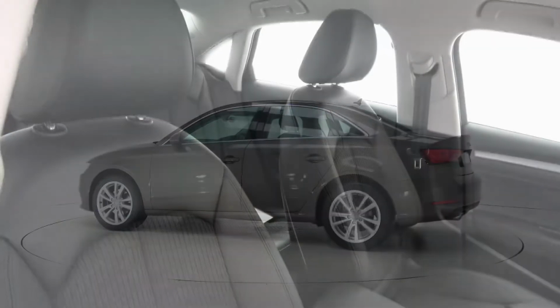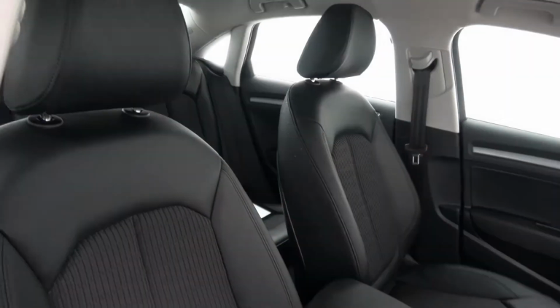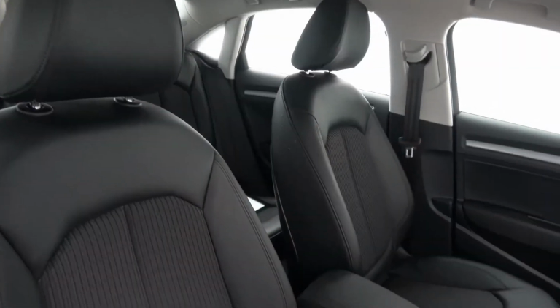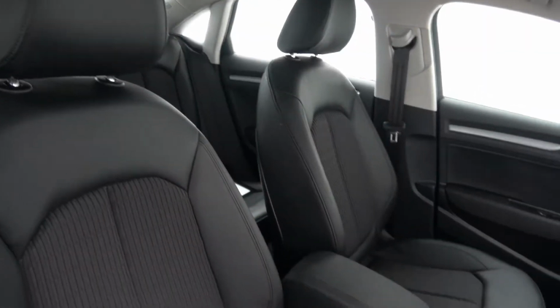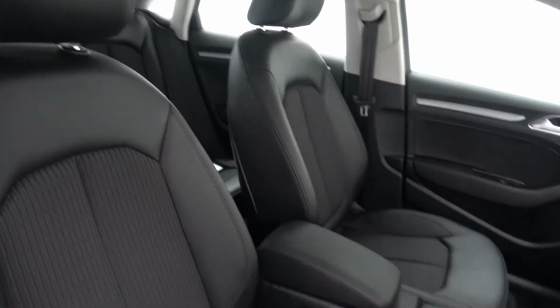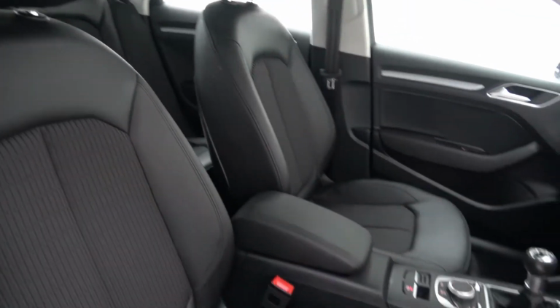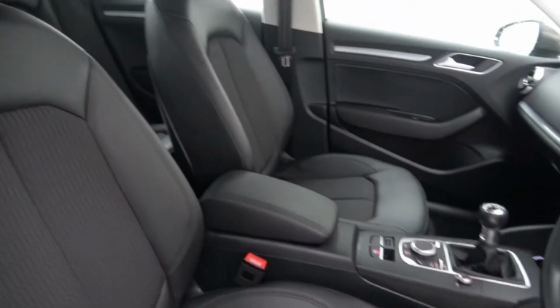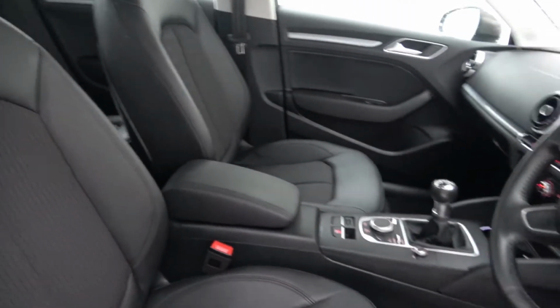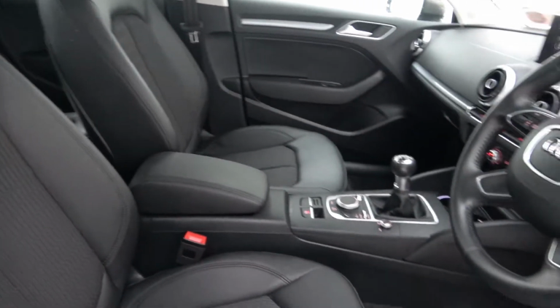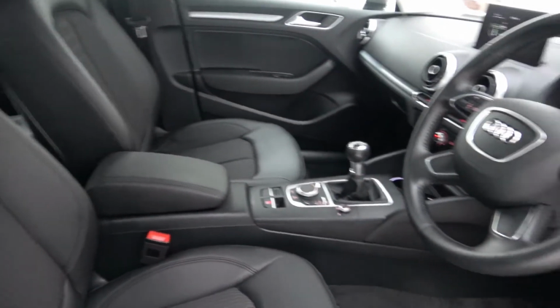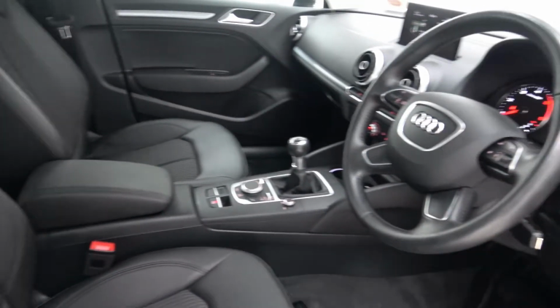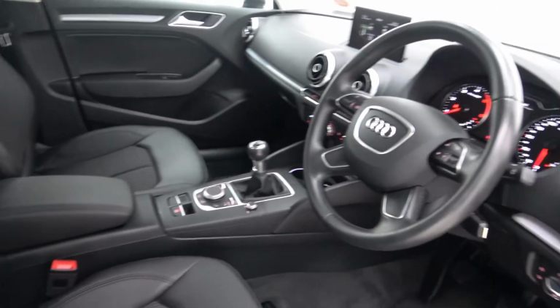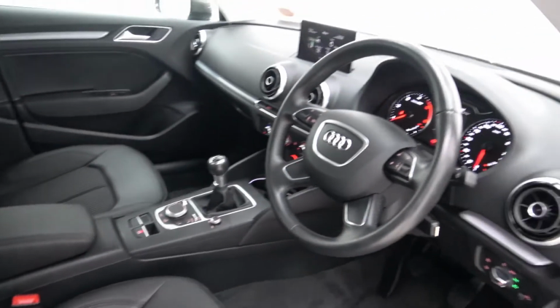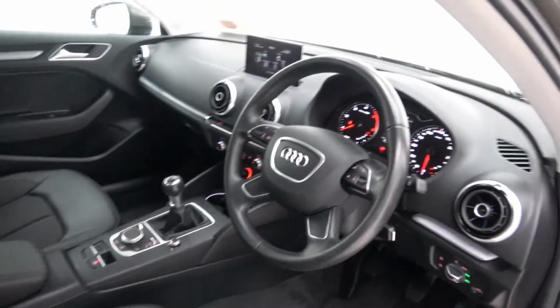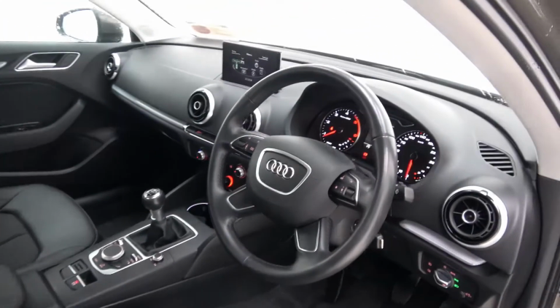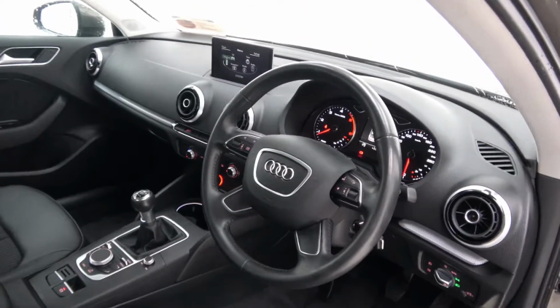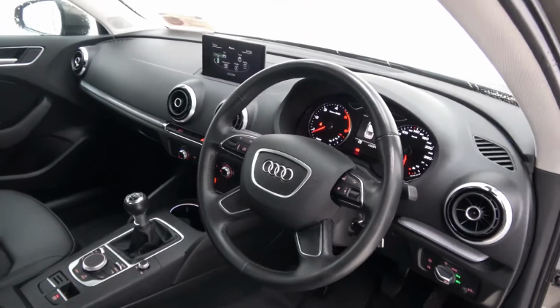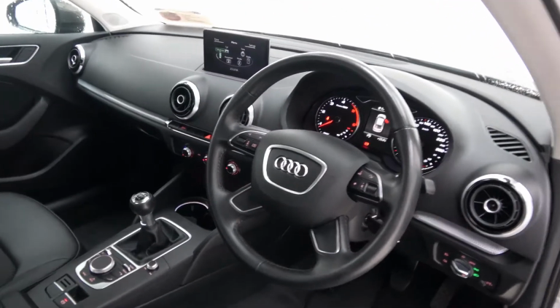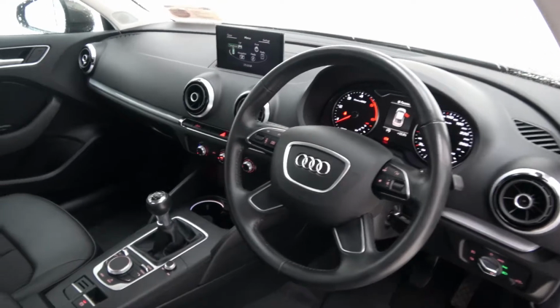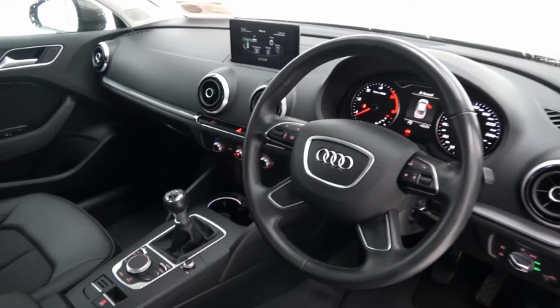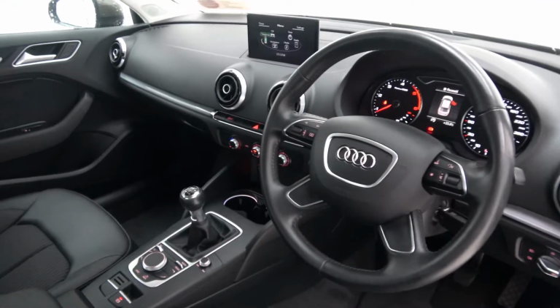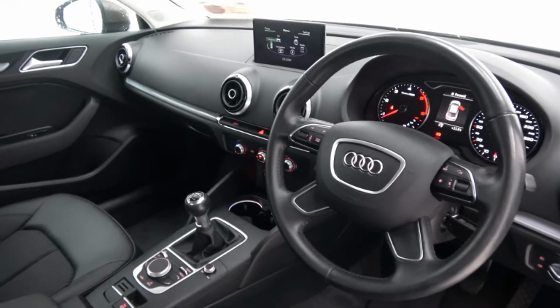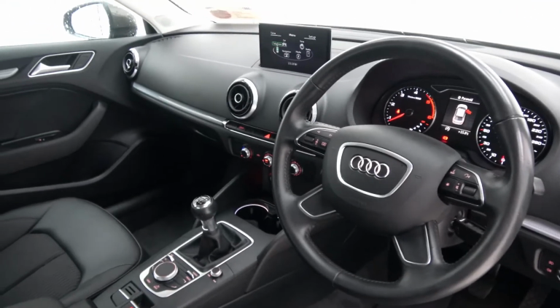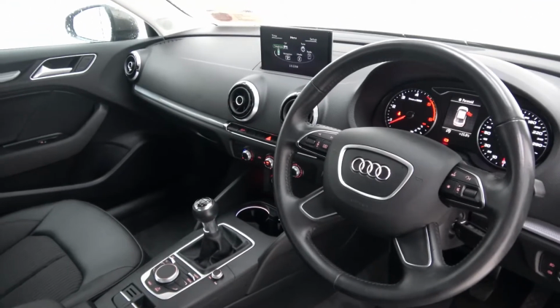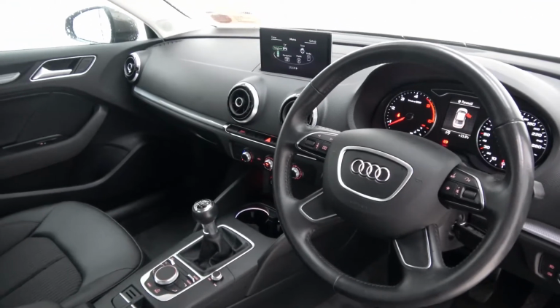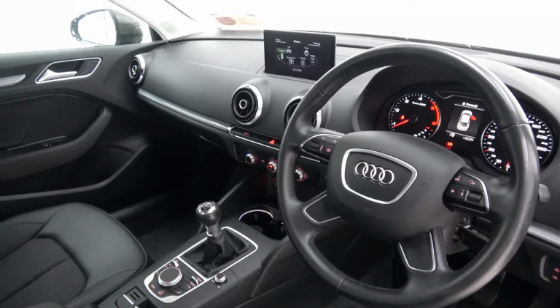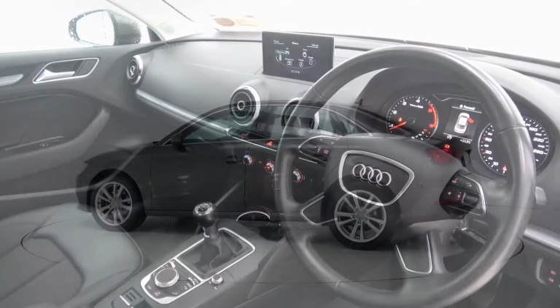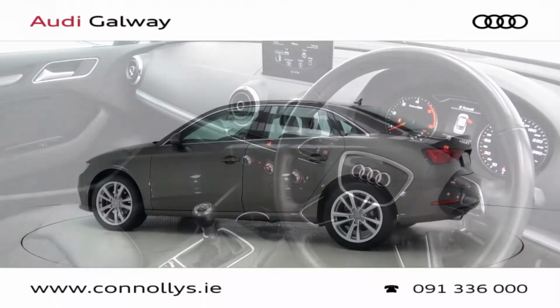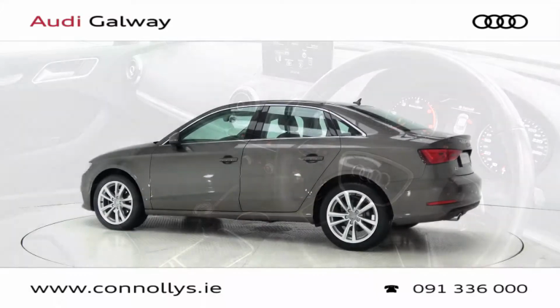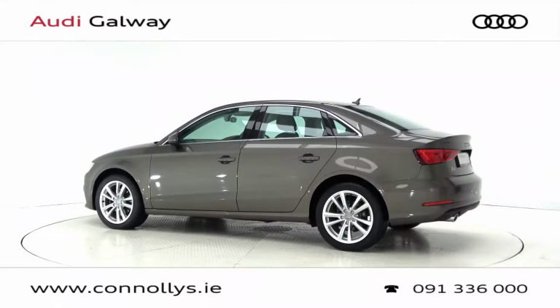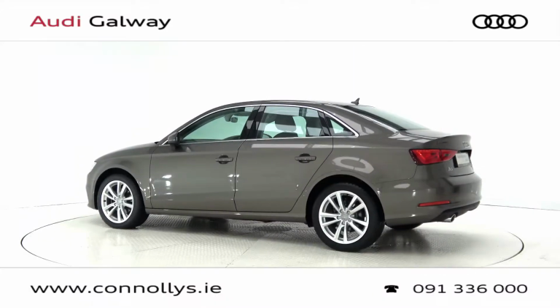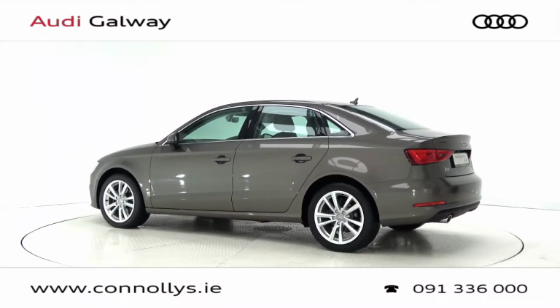The interior features black leather and cloth upholstery, Audi MMI radio, a multi-function leather steering wheel, Bluetooth connectivity and cruise control.